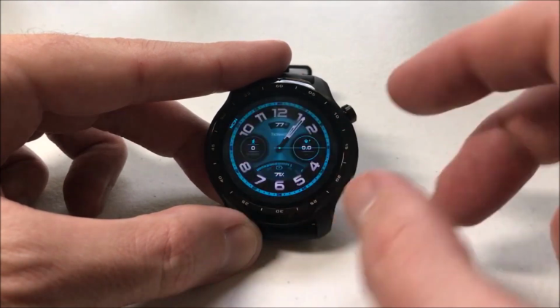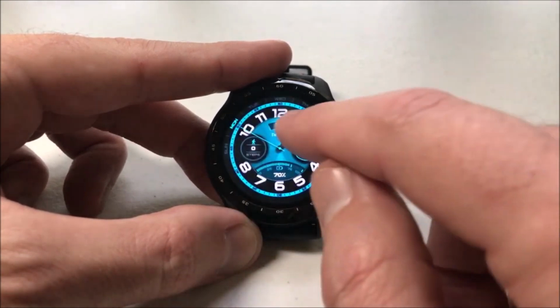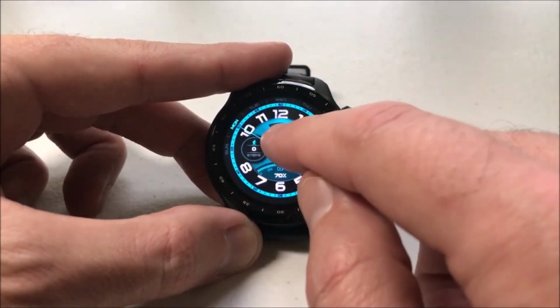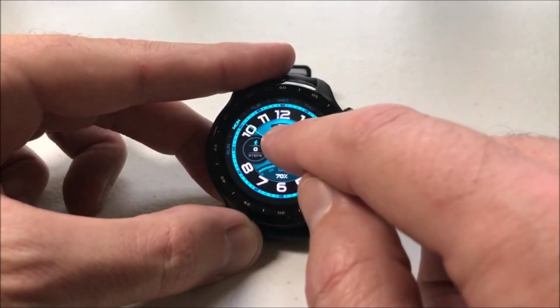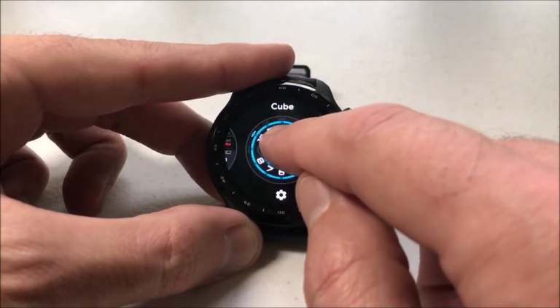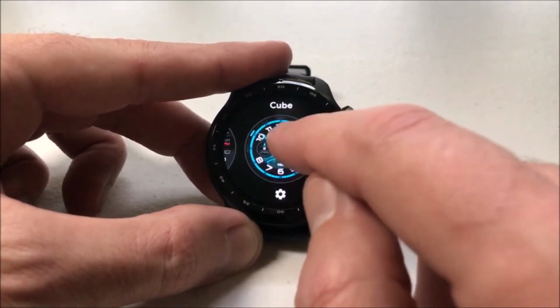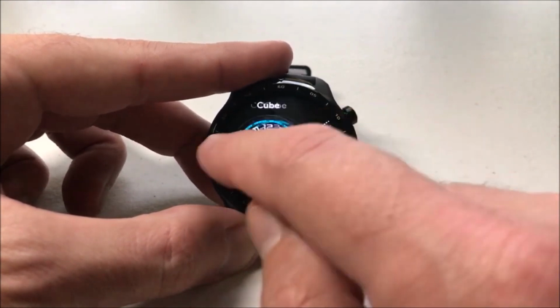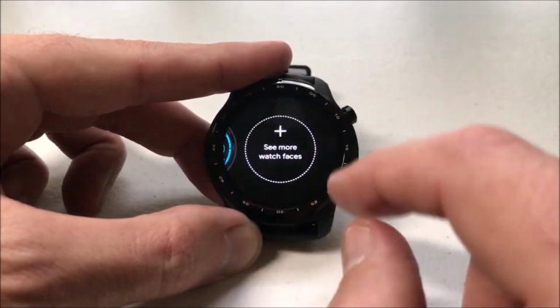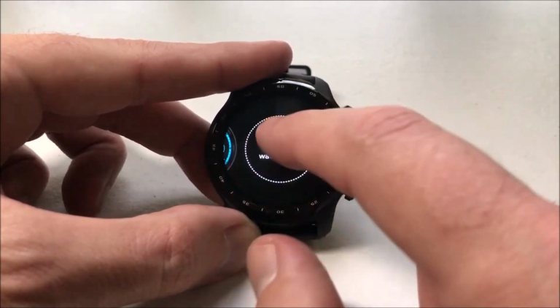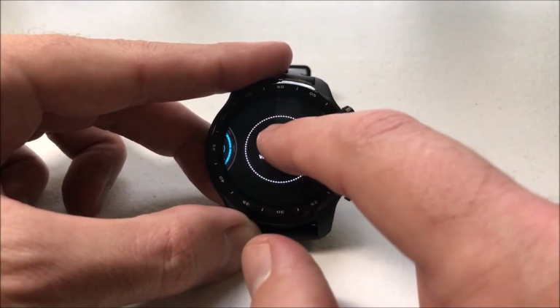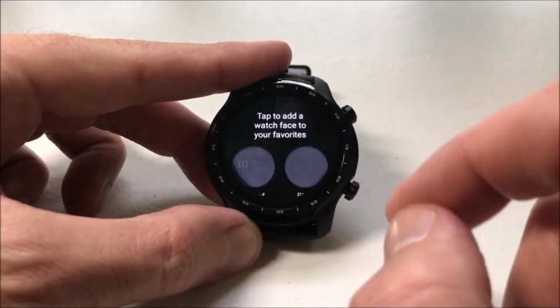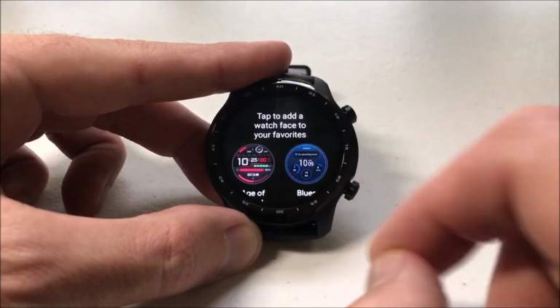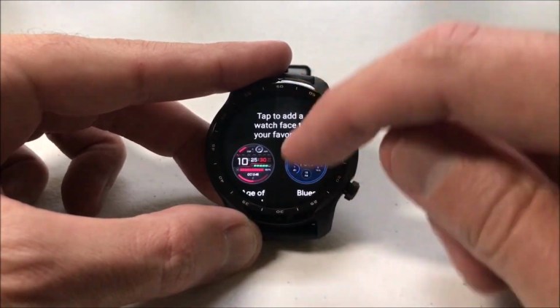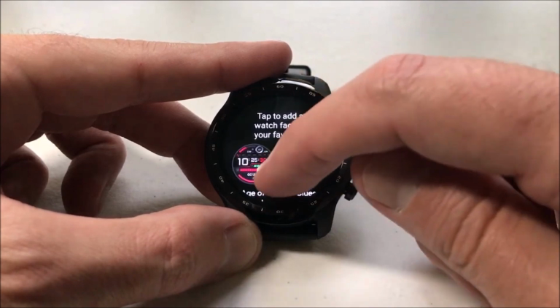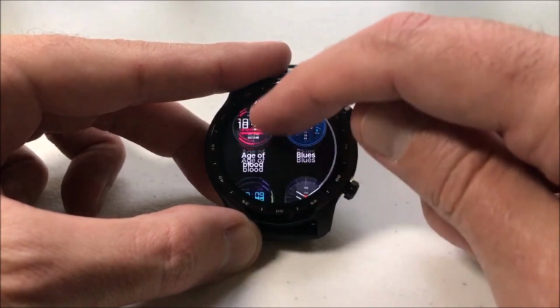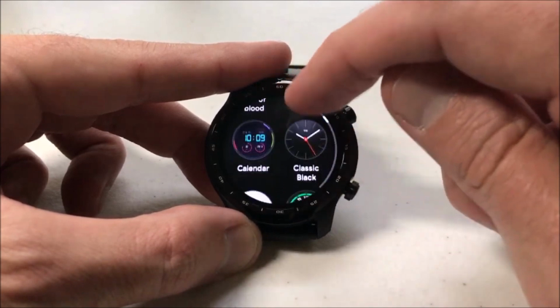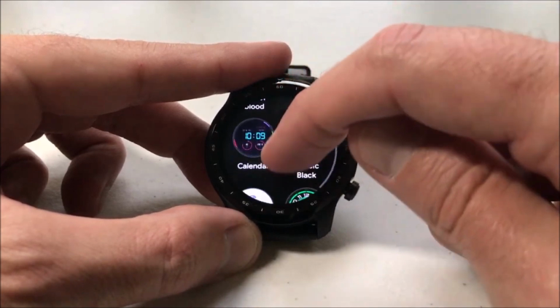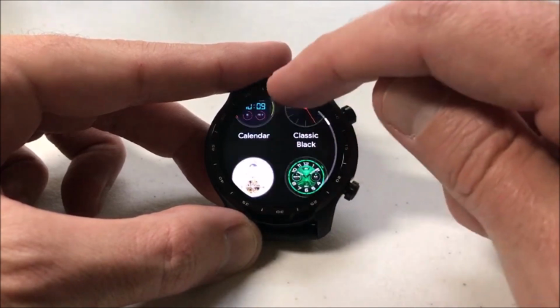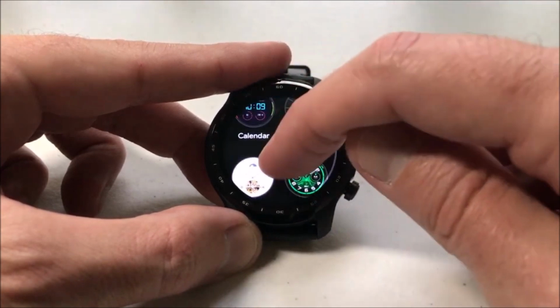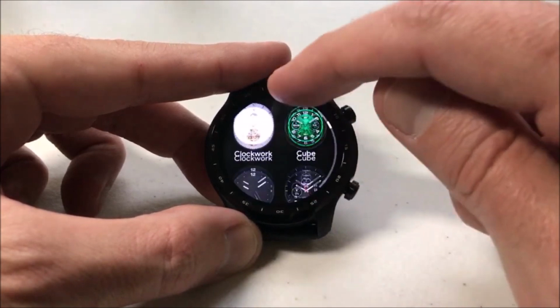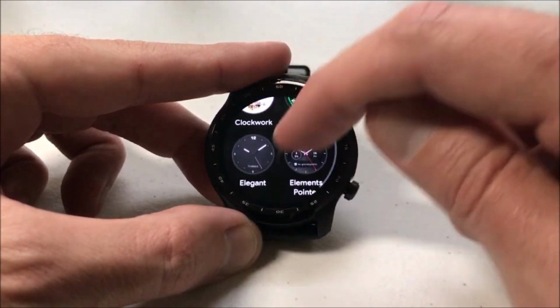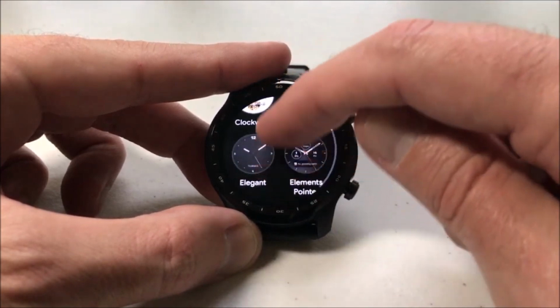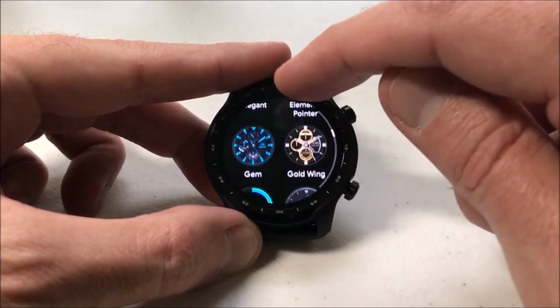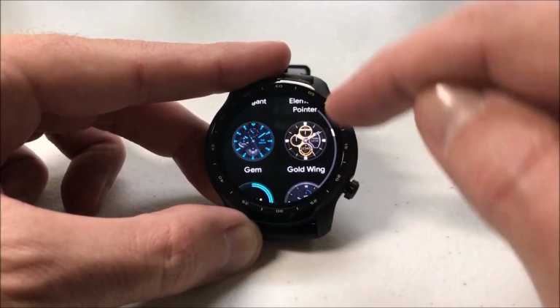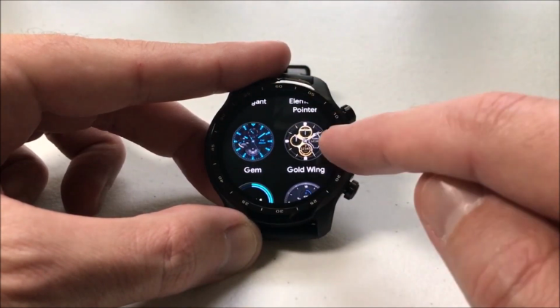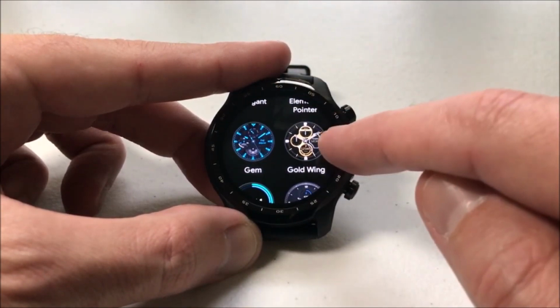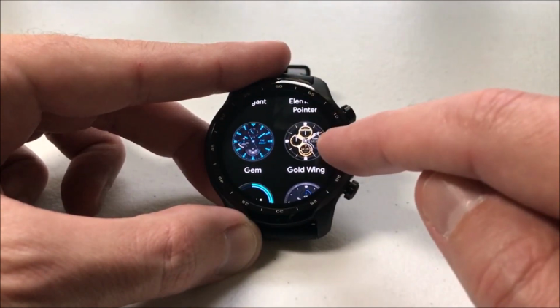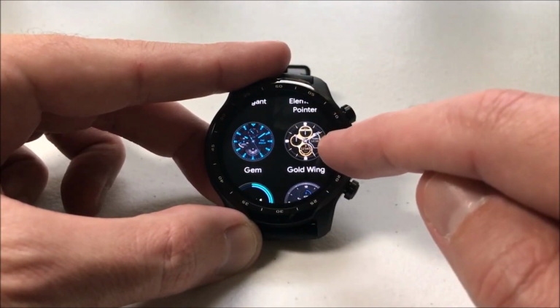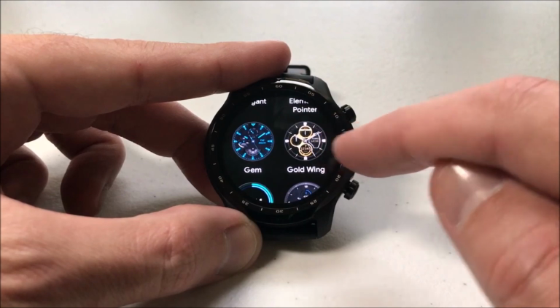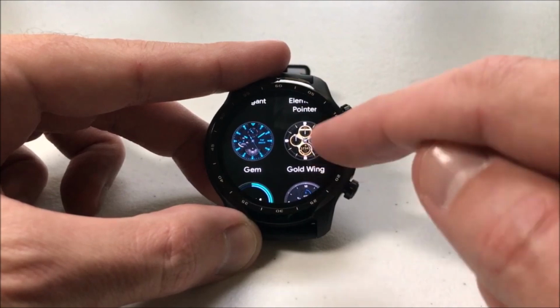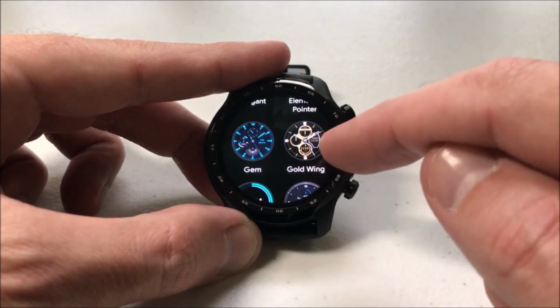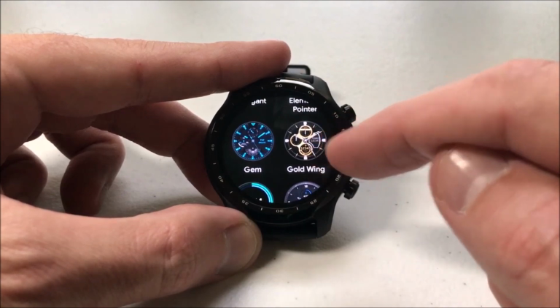Now if I go over here to the far end and I select 'see more watch faces', you'll see that the one I just removed should be in this list because it was one that was delivered on the watch, so I can go add it back.